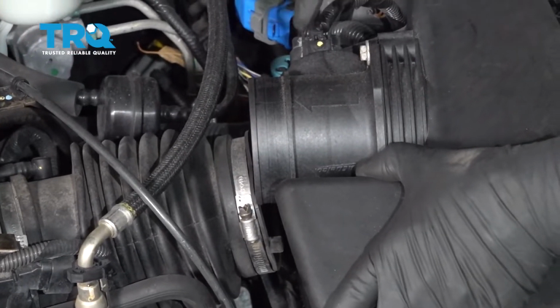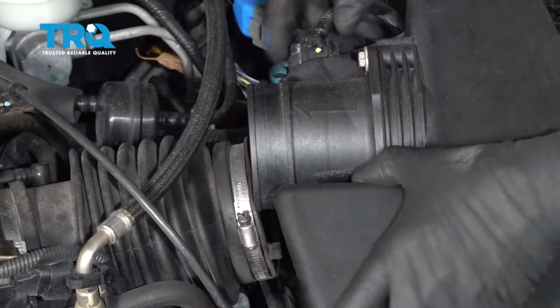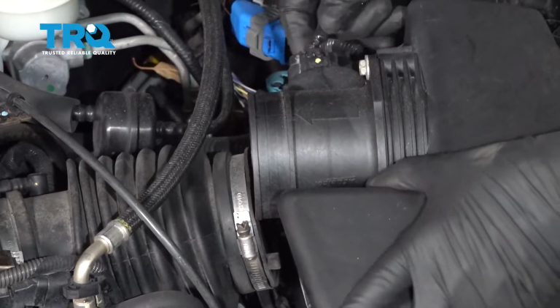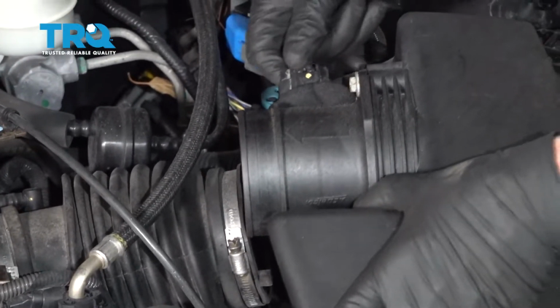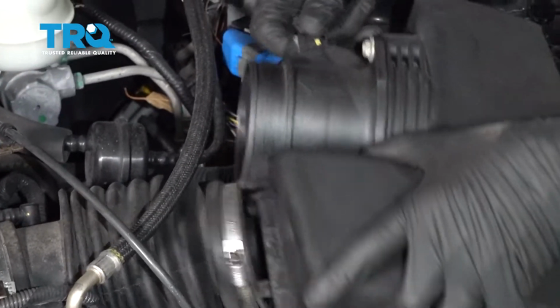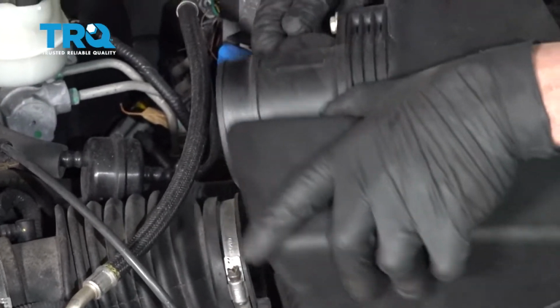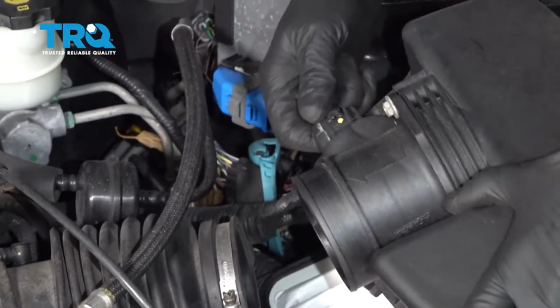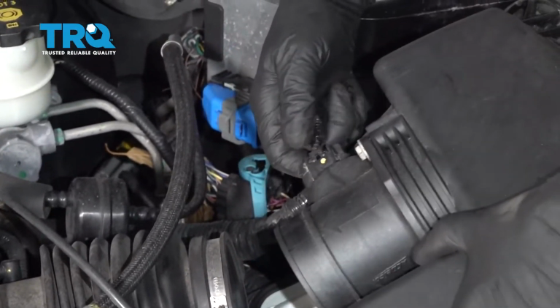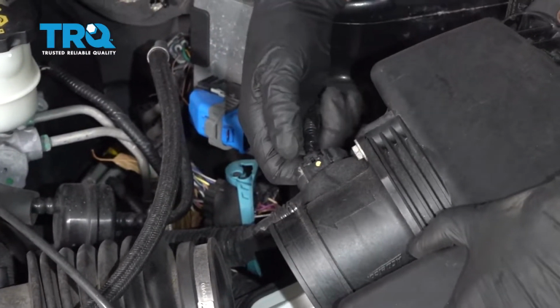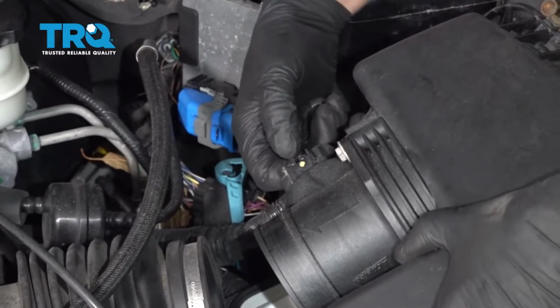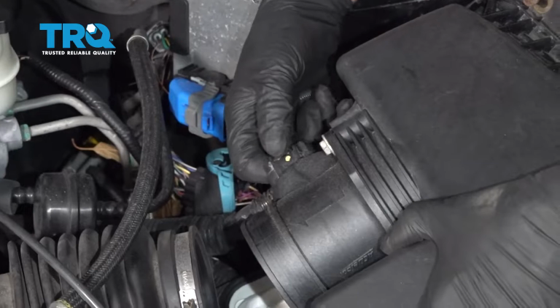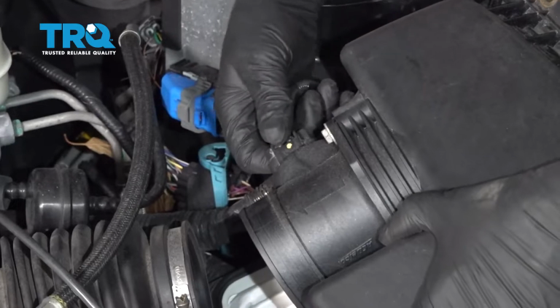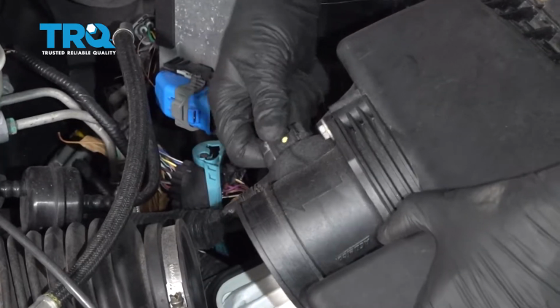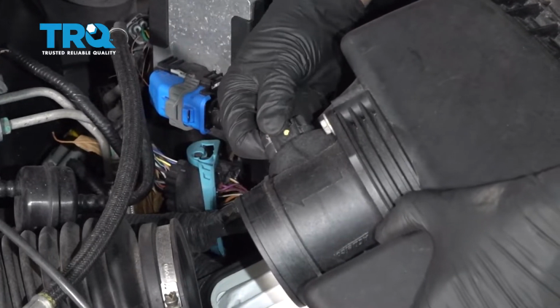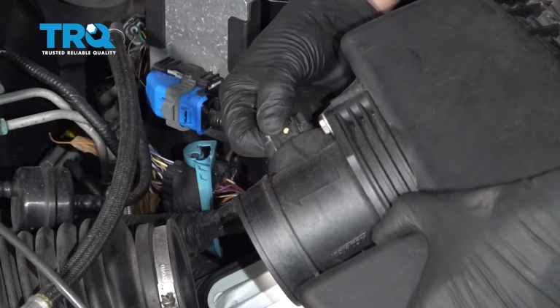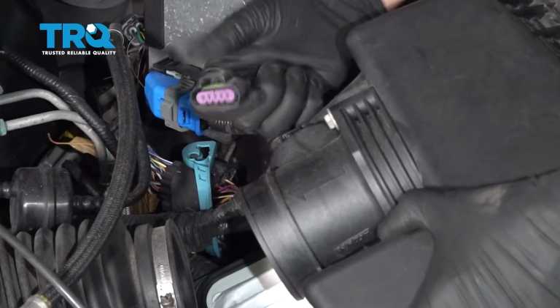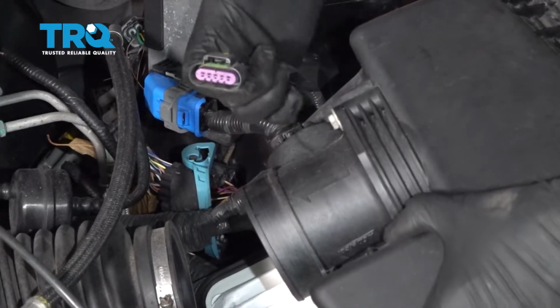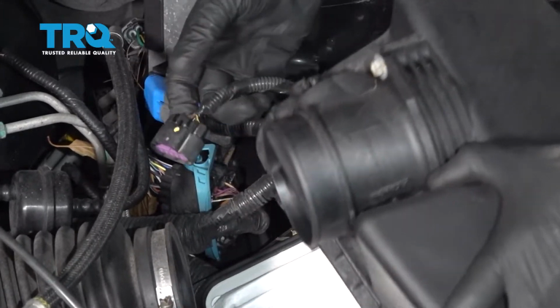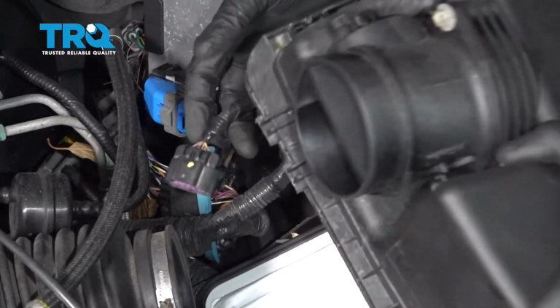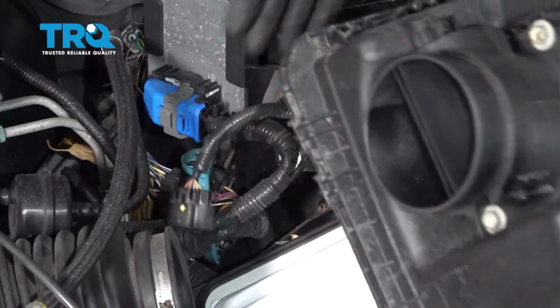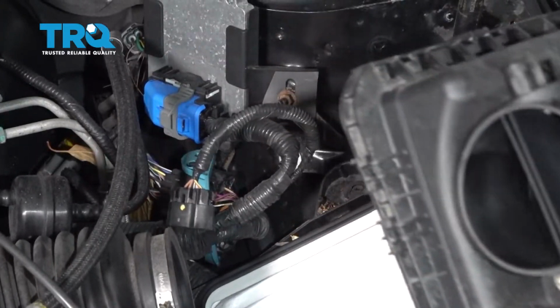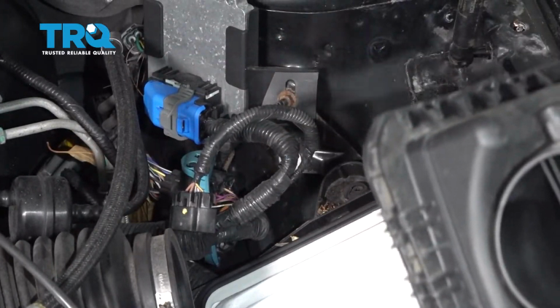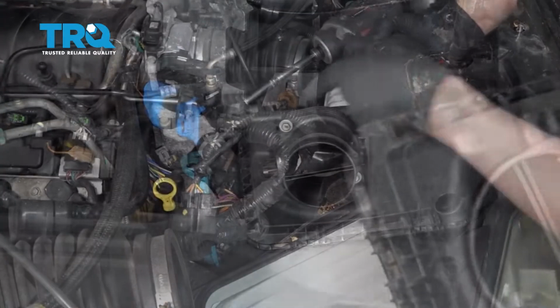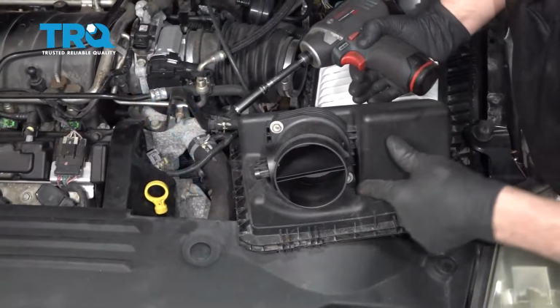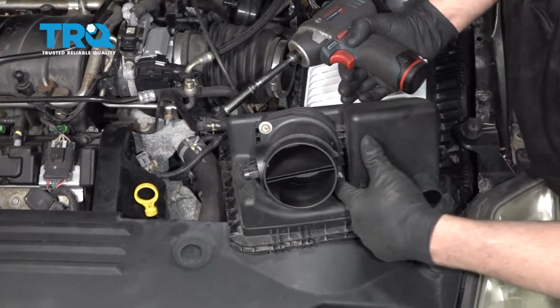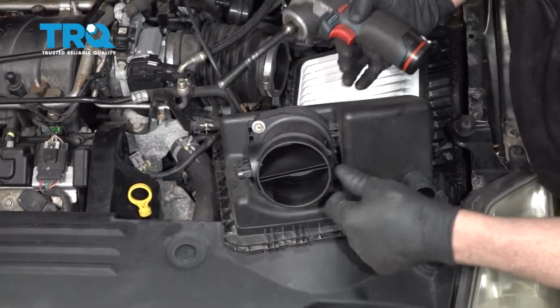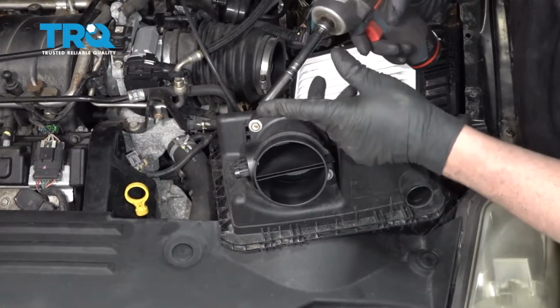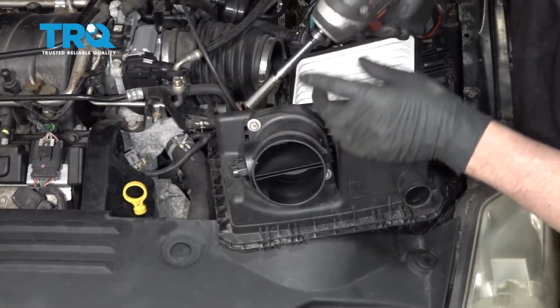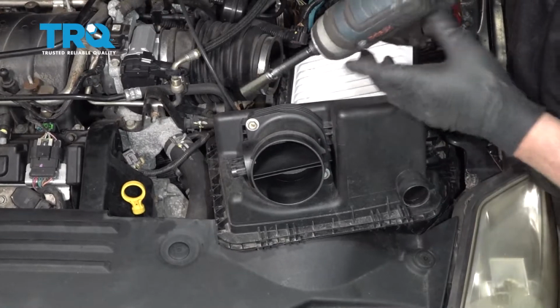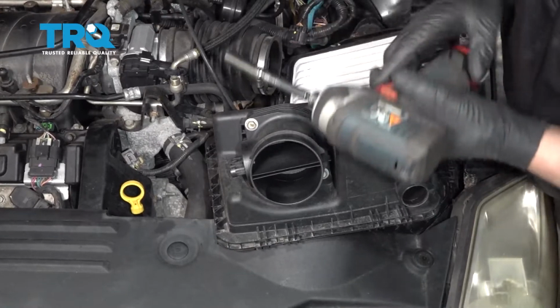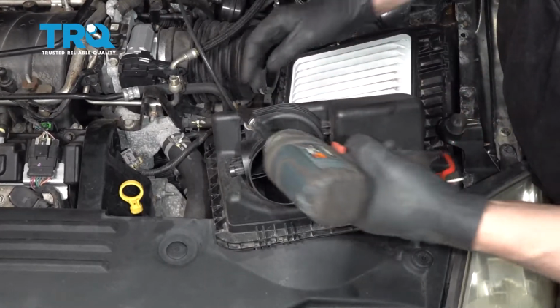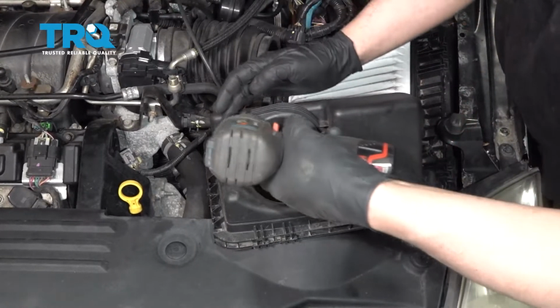Disconnect the connector right here — push down and just slide it off. Take these two bolts out using a 10-millimeter socket.